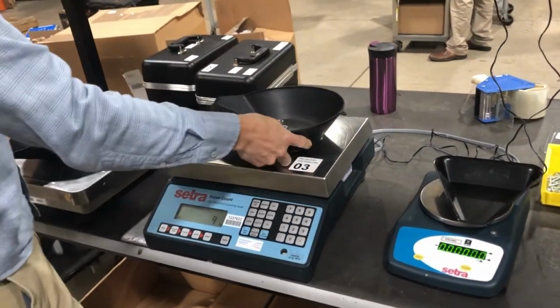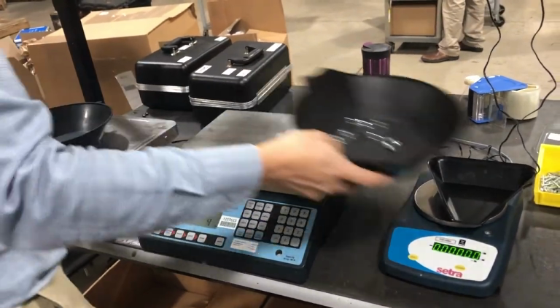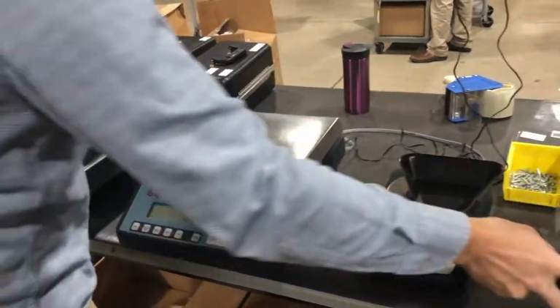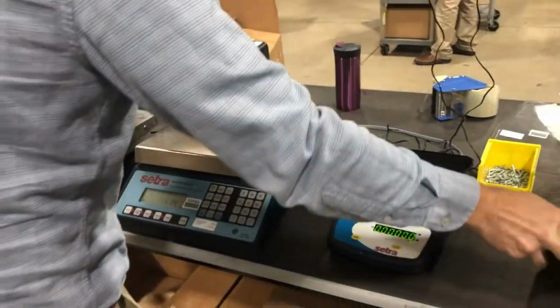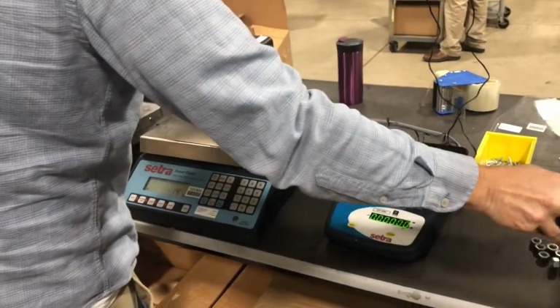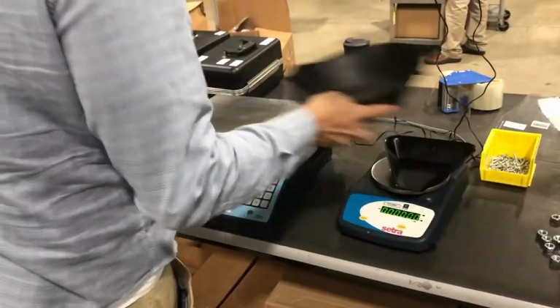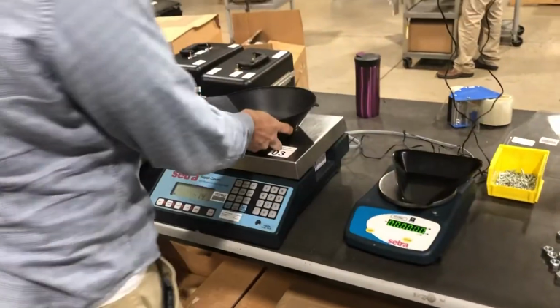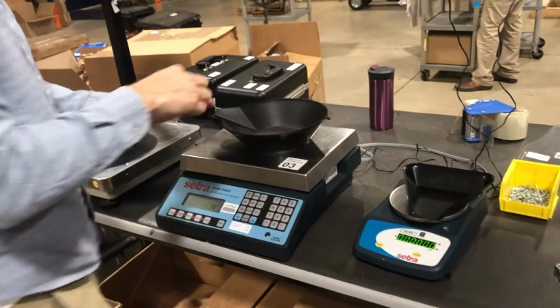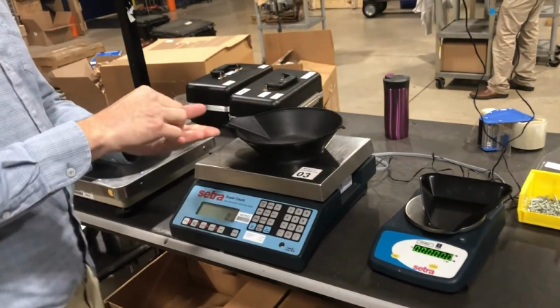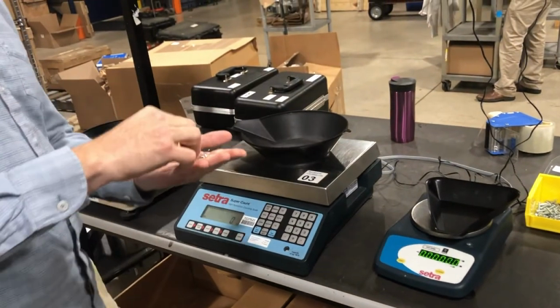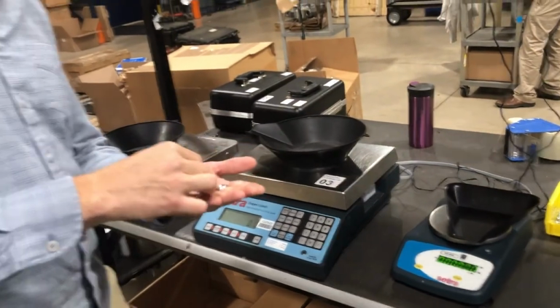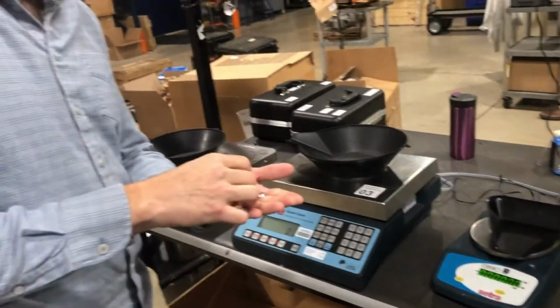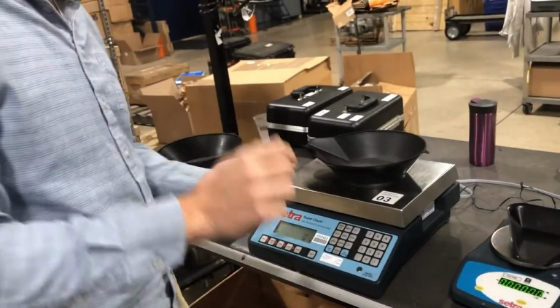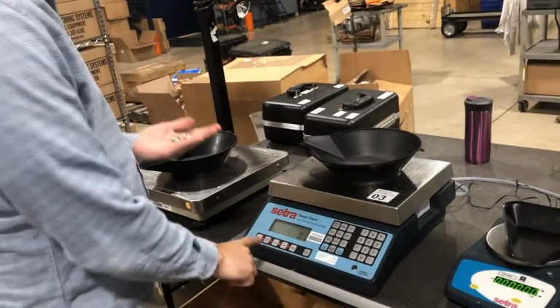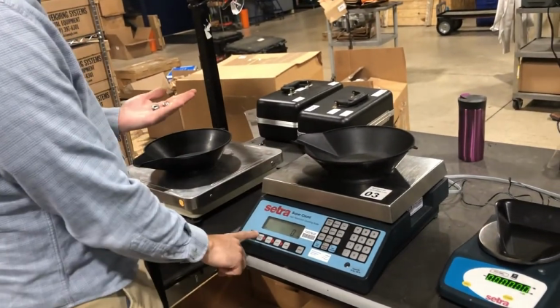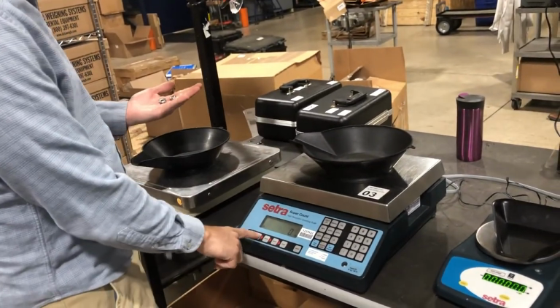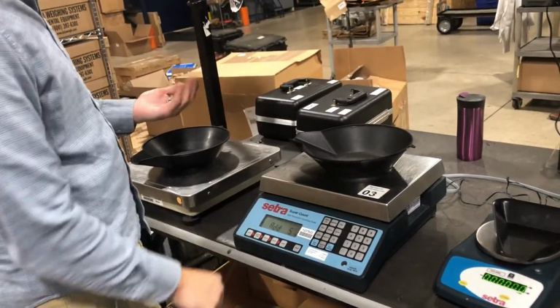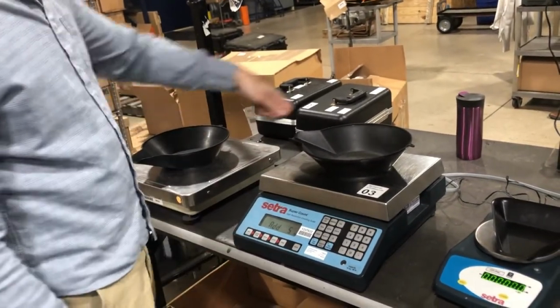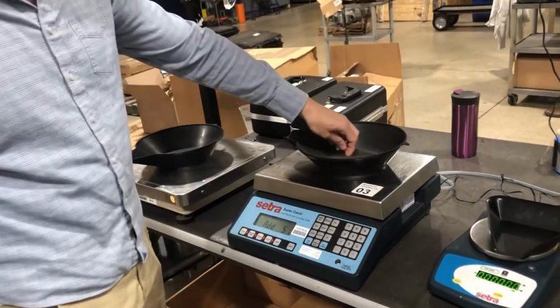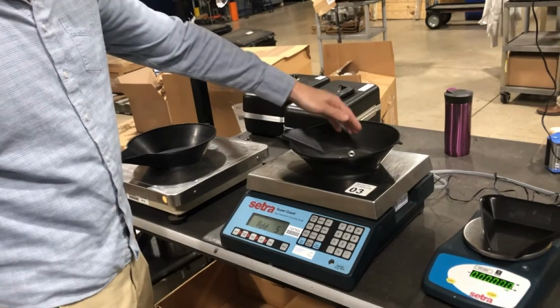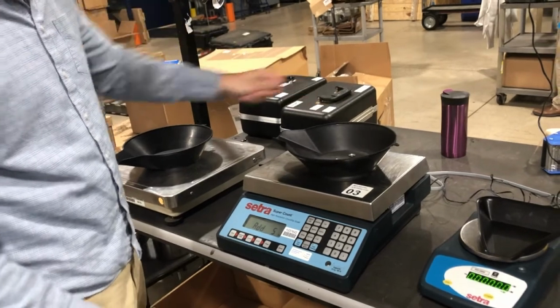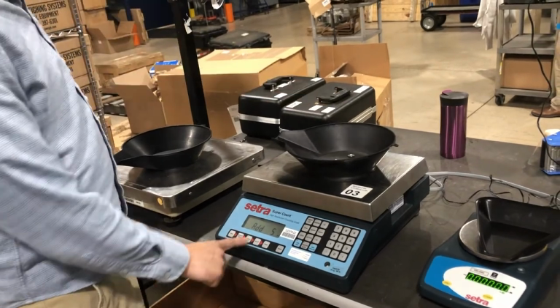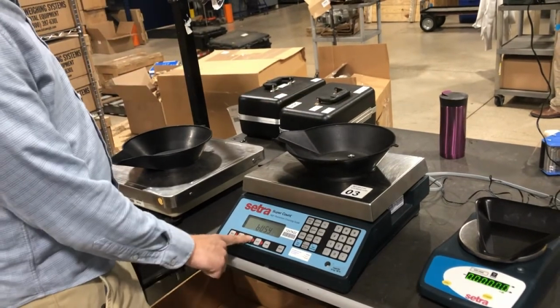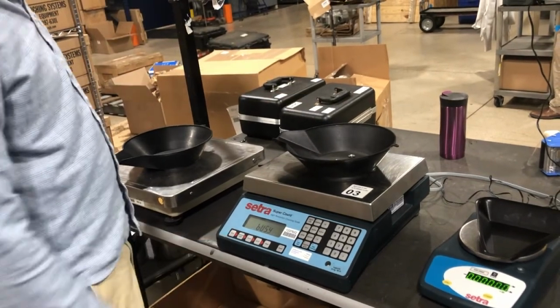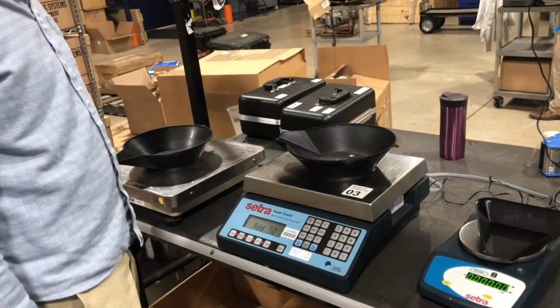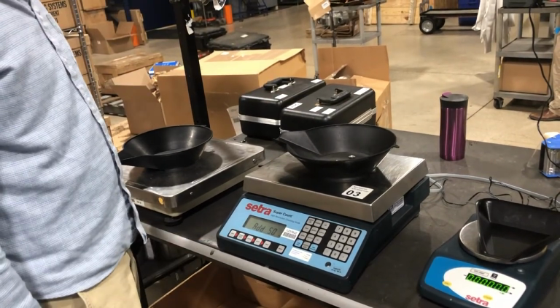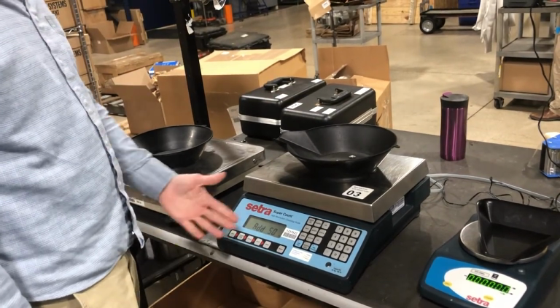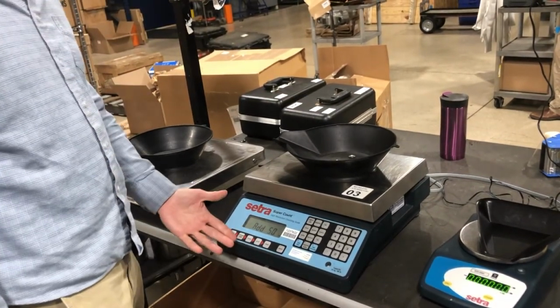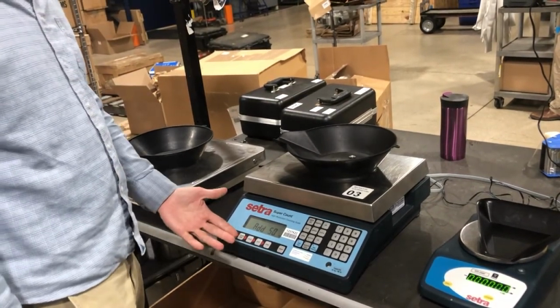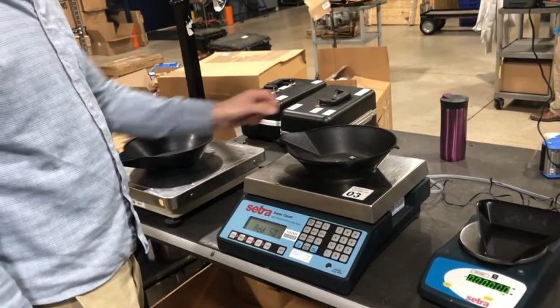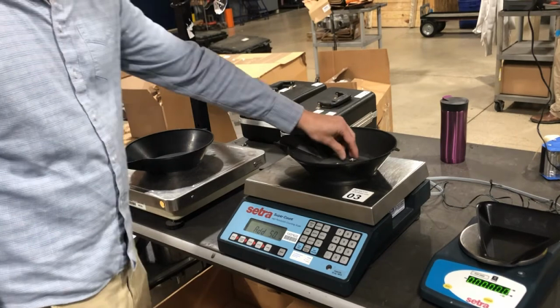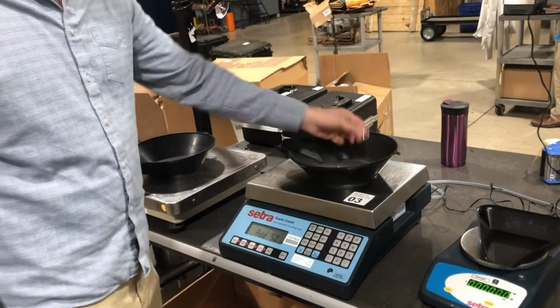Now if we come along with a smaller piece — with these little guys here — we'll do the same process: add five, press count, and it'll say add 50 more, because it's such a small piece.